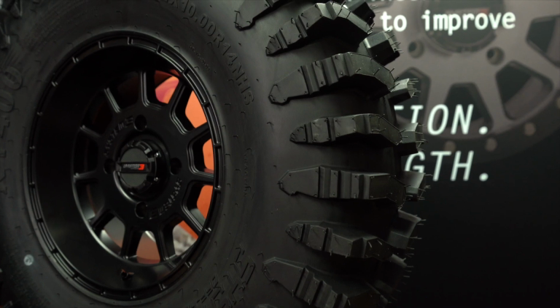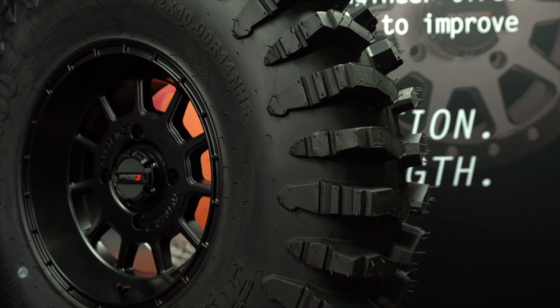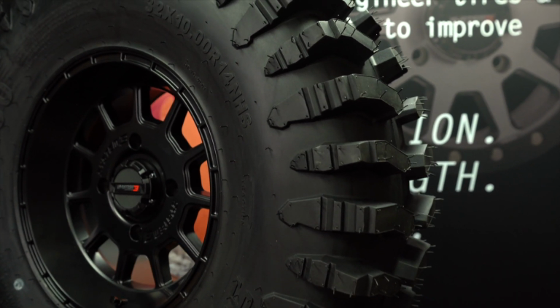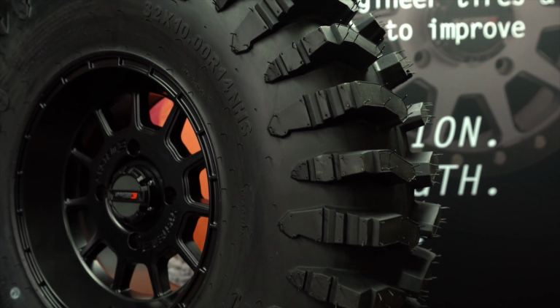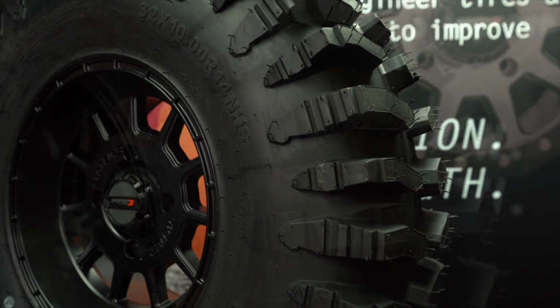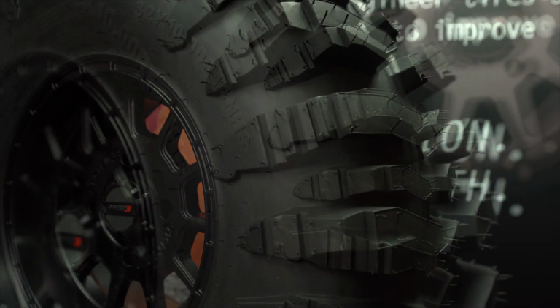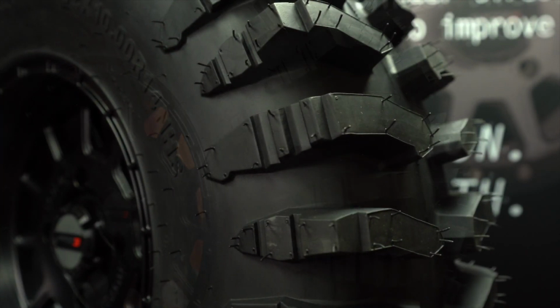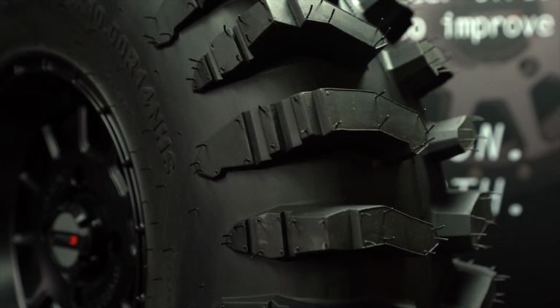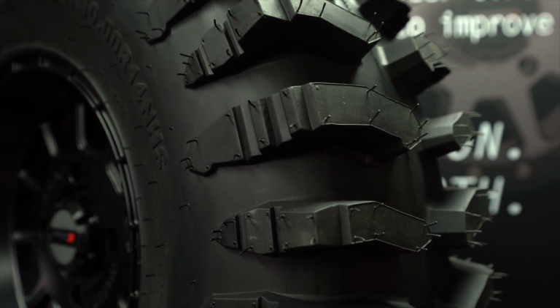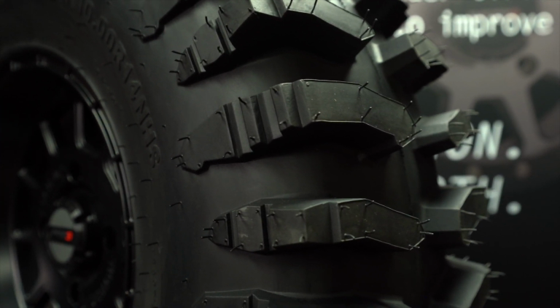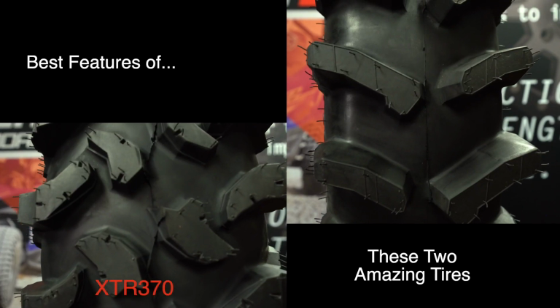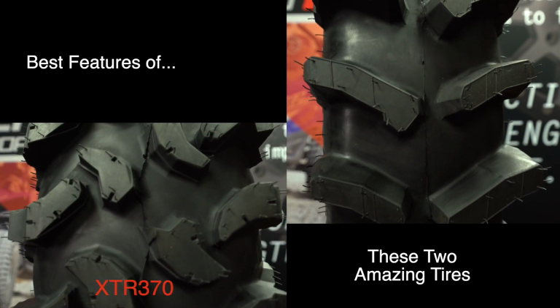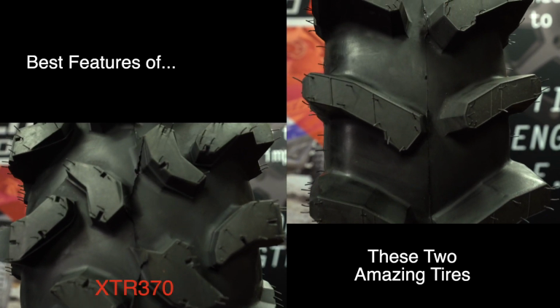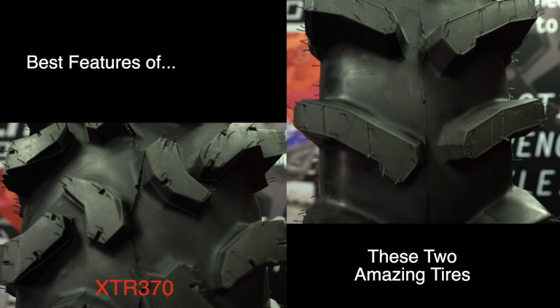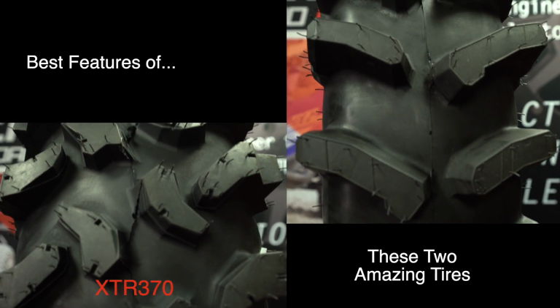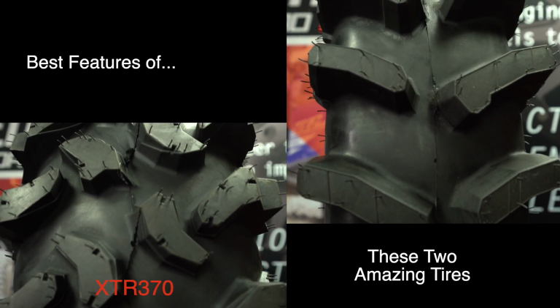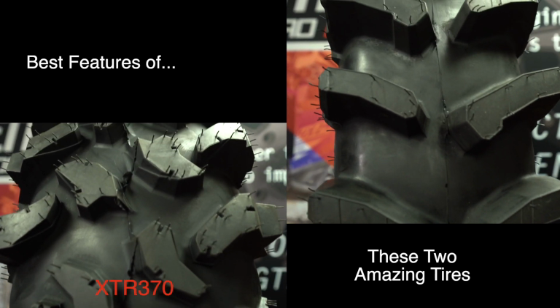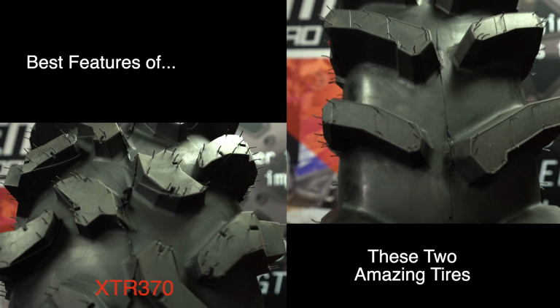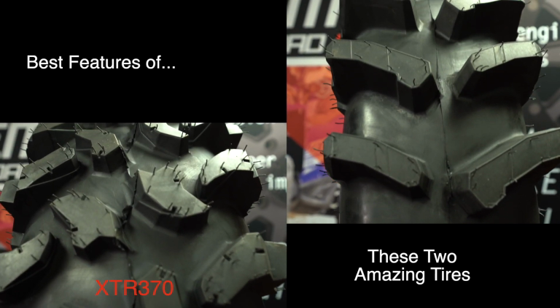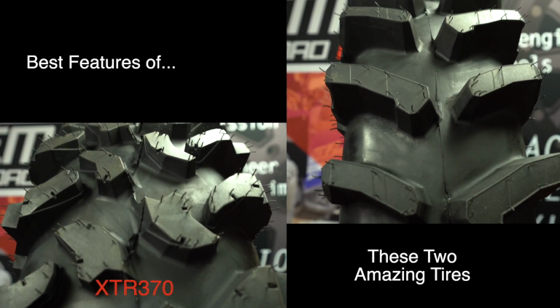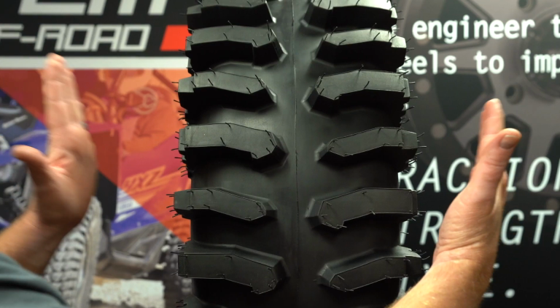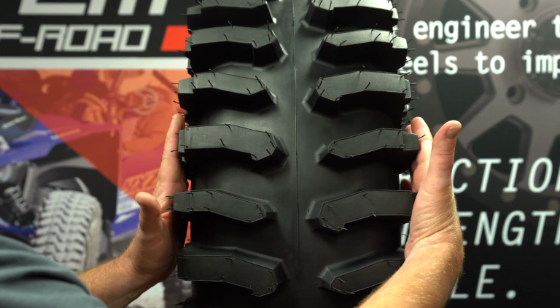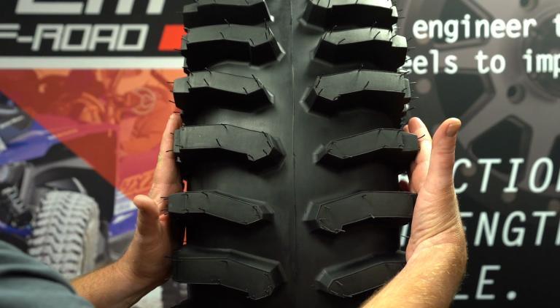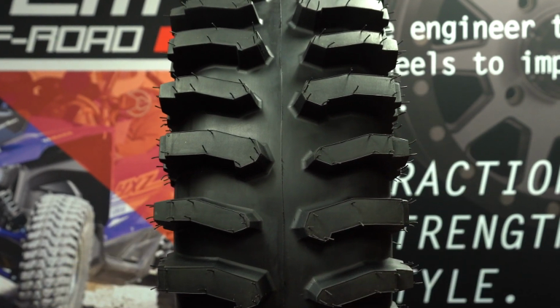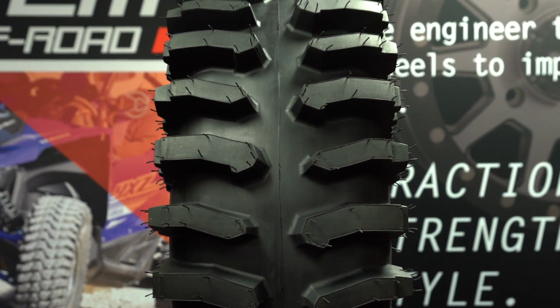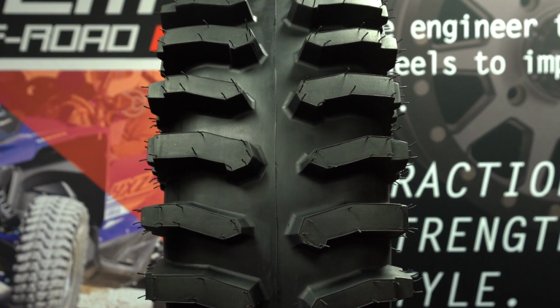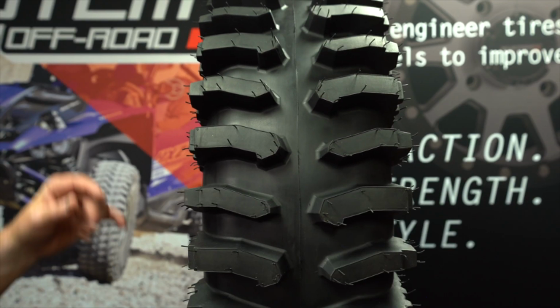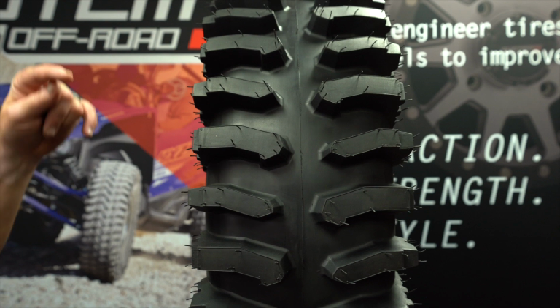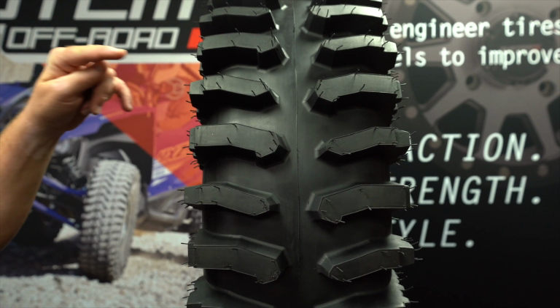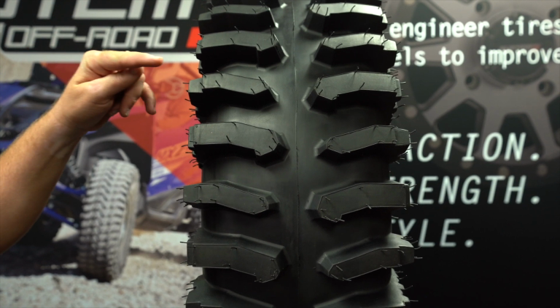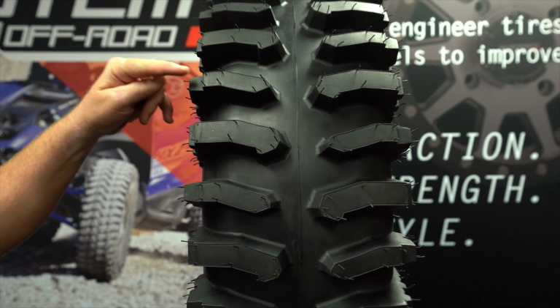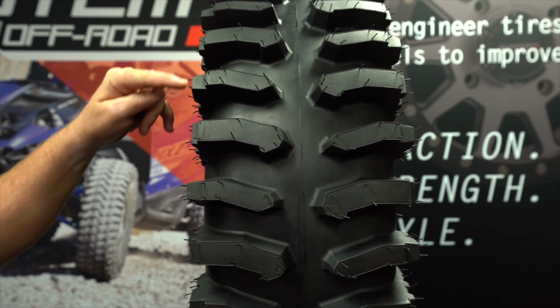This is a 10-ply carcass tire. It is a combination of the XTR370 as well as the XM310 to create a 10-inch wide hybrid tire with an ultra deep dual stage lug.